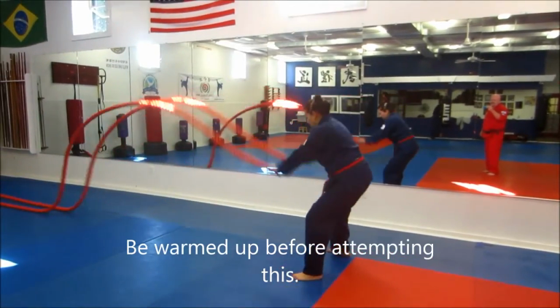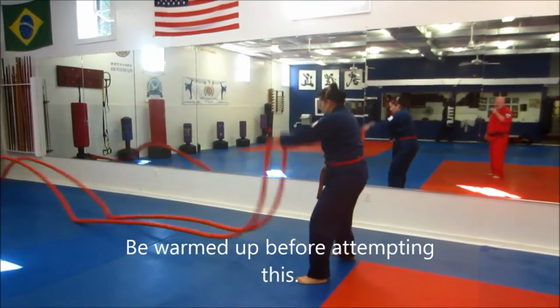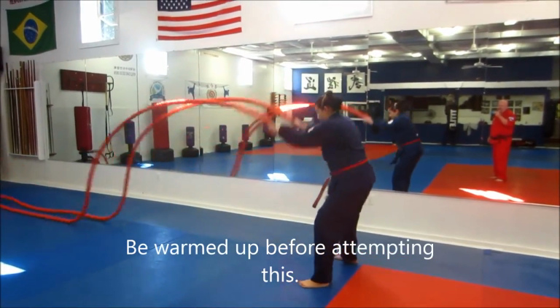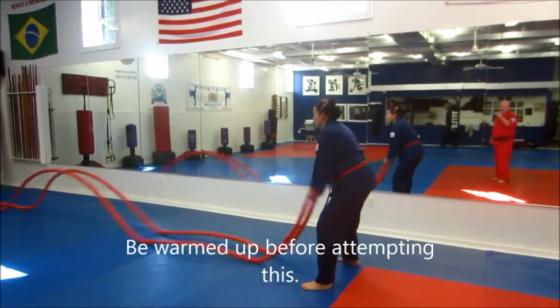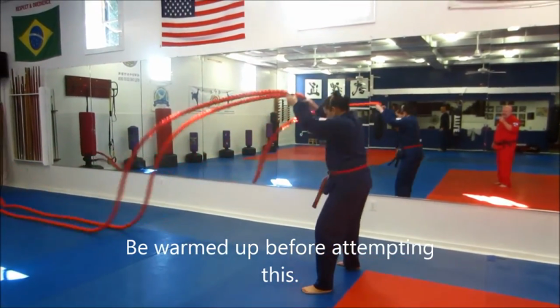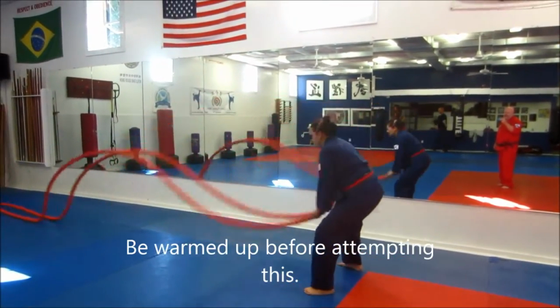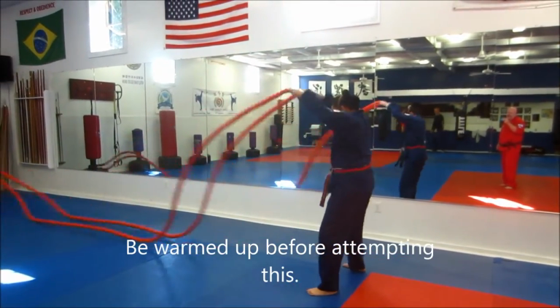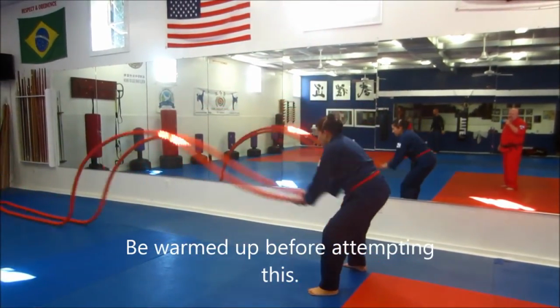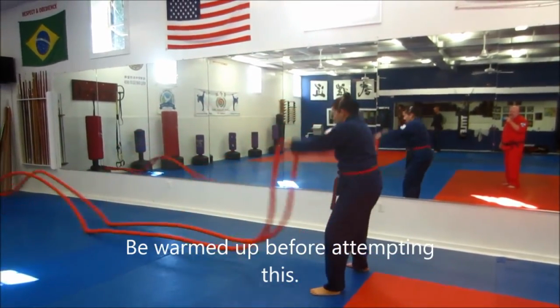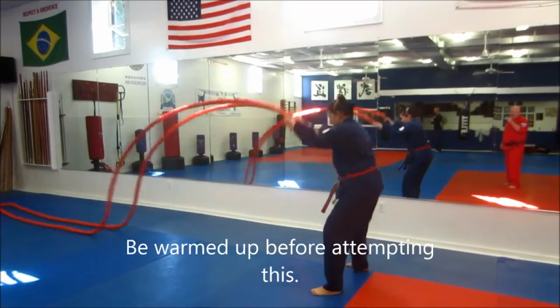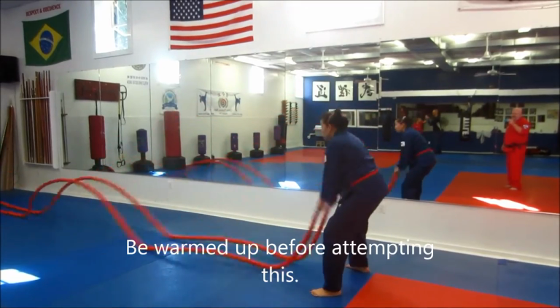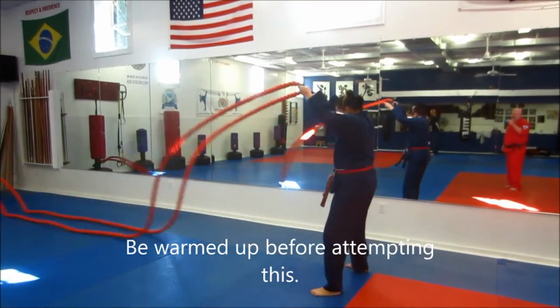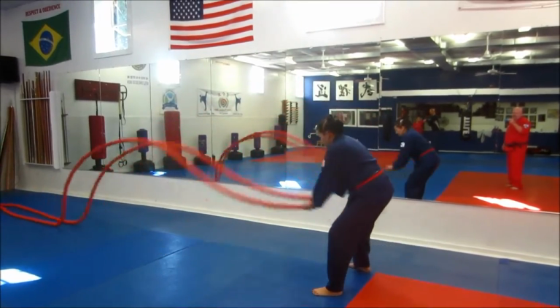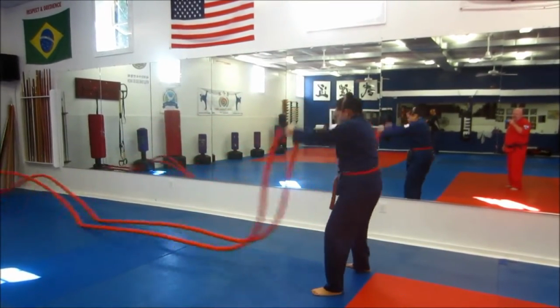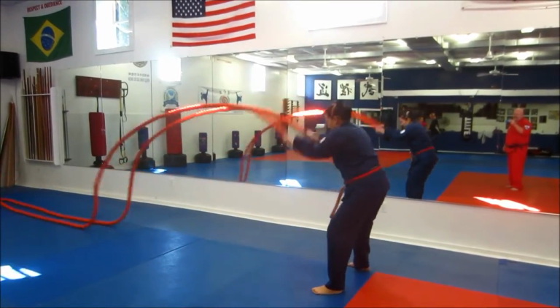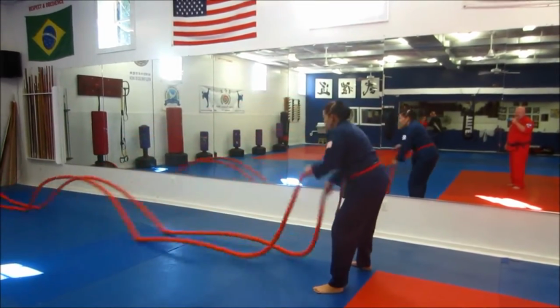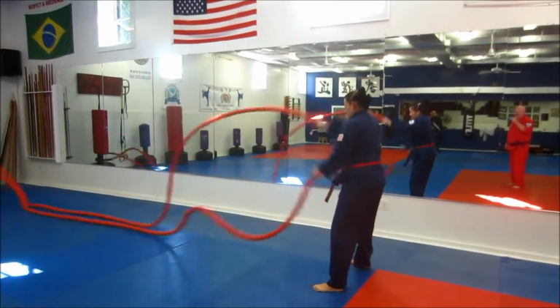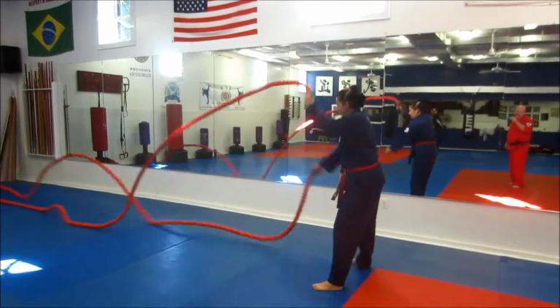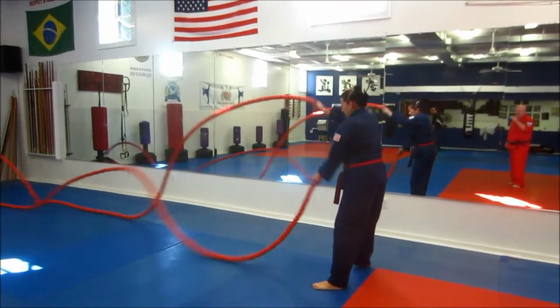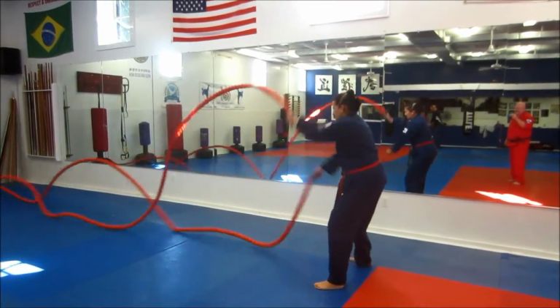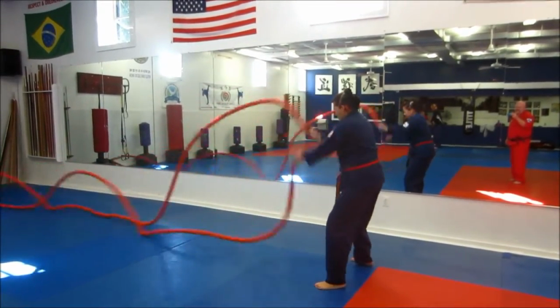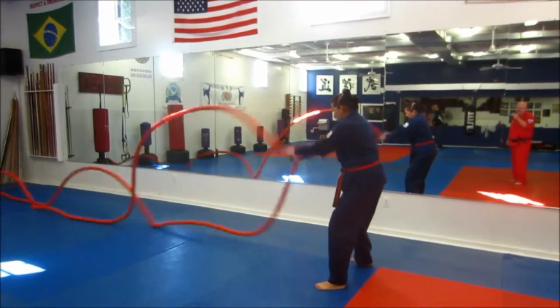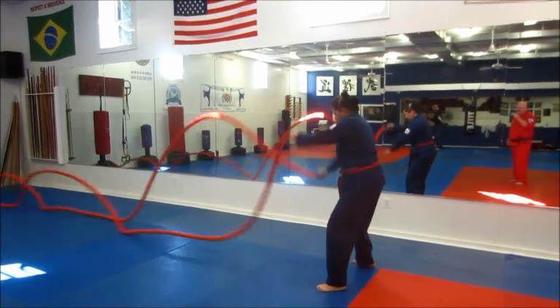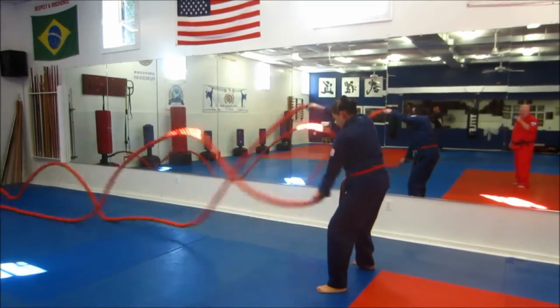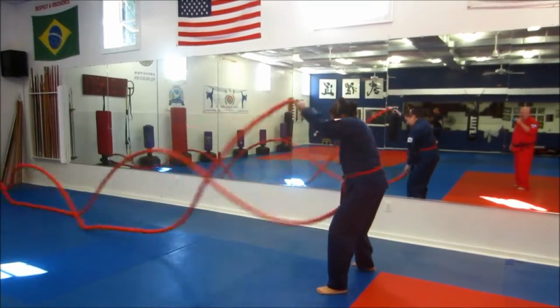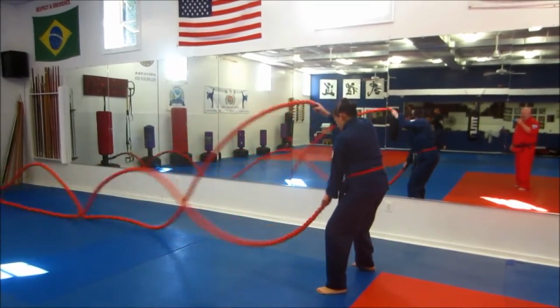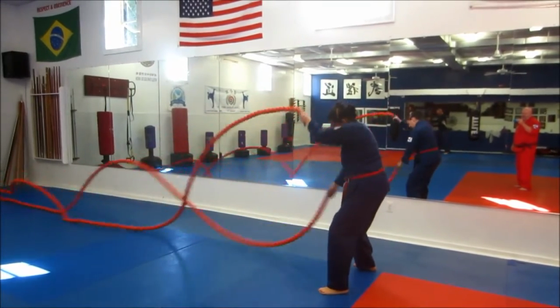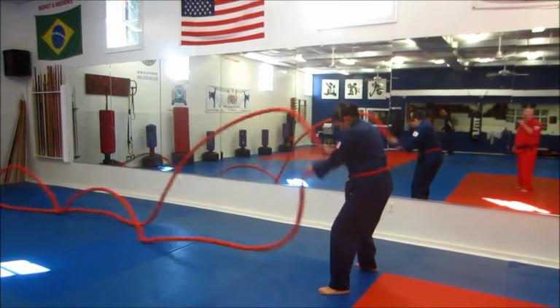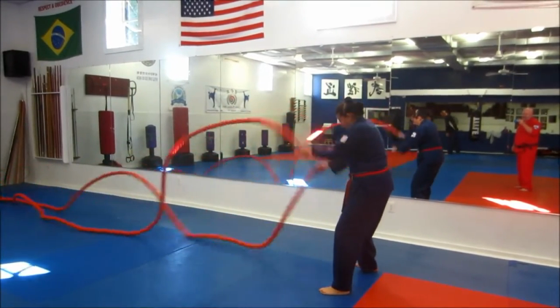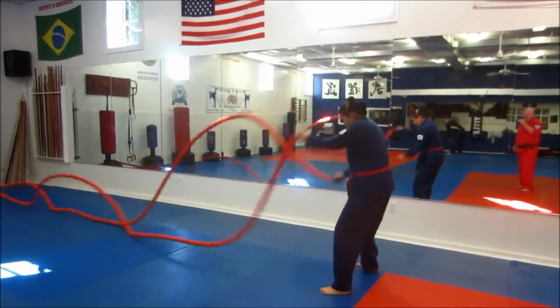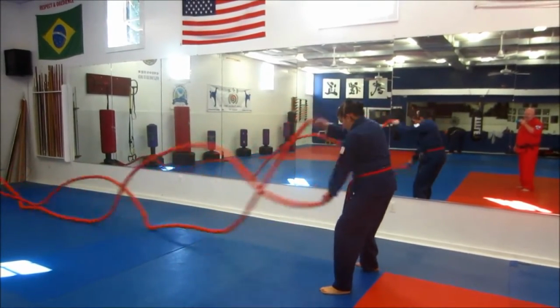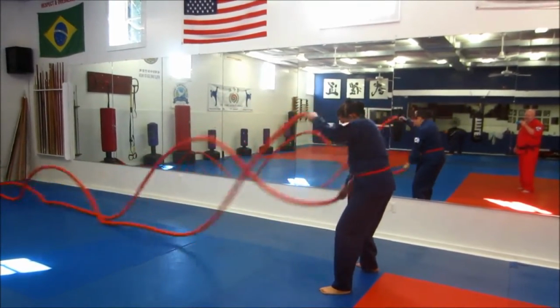Battle rope — double hand and alternating hand. Make sure you get warmed up before you do this because this will make your heart race.